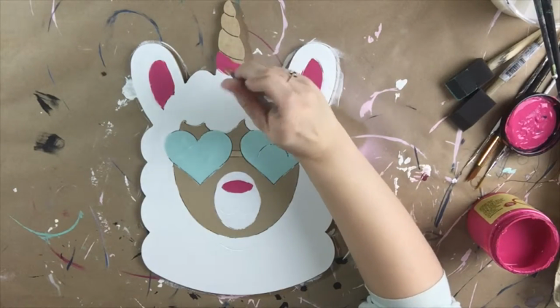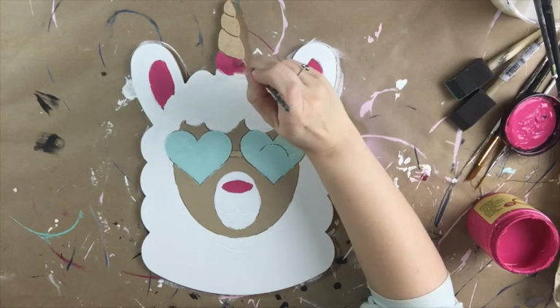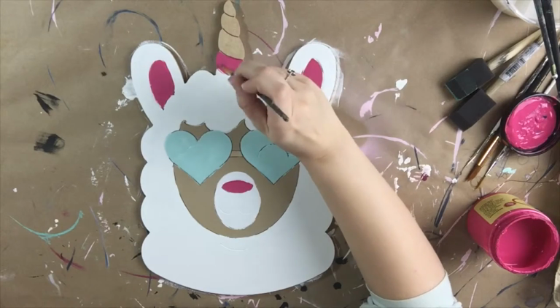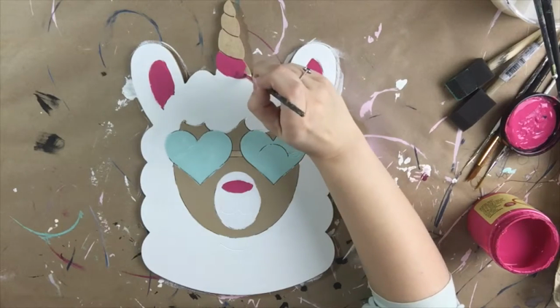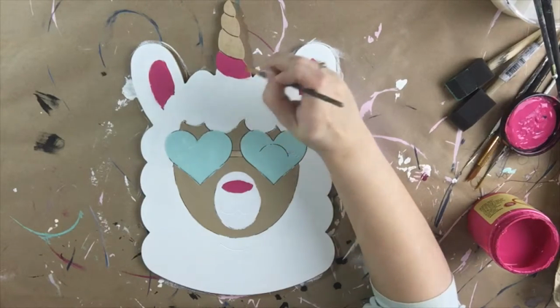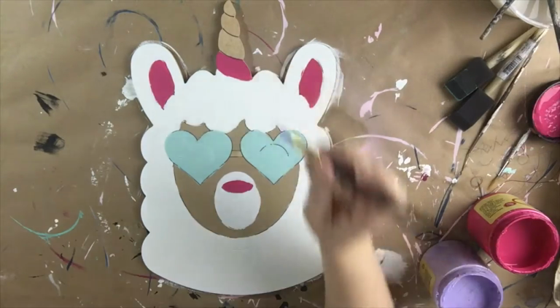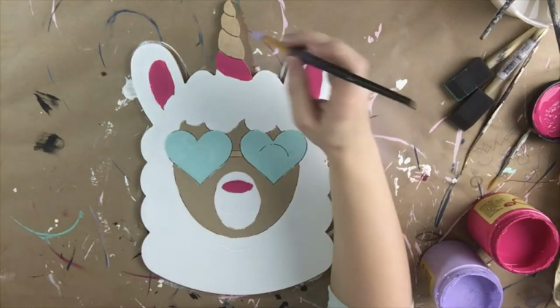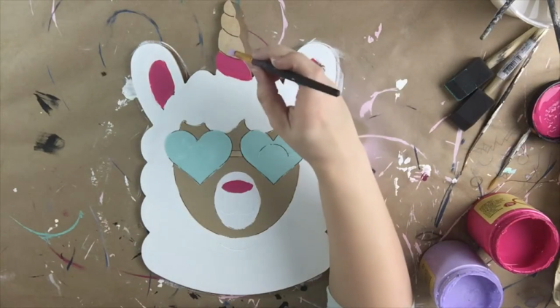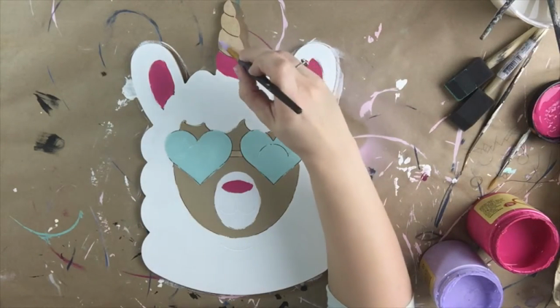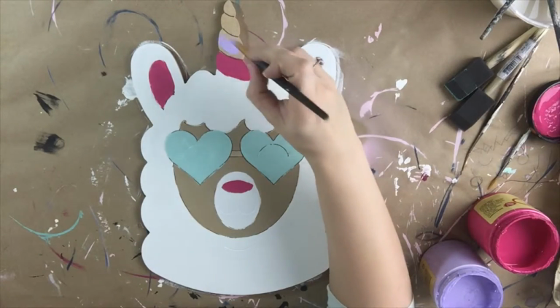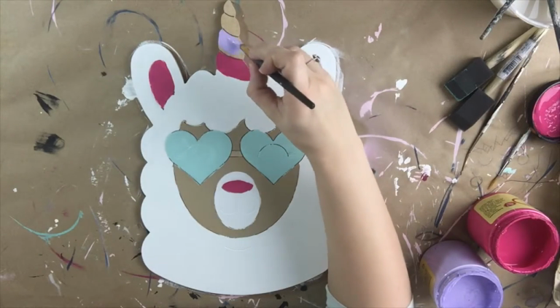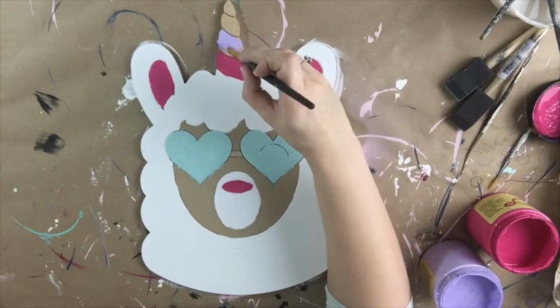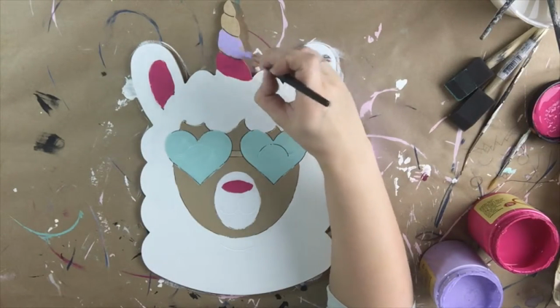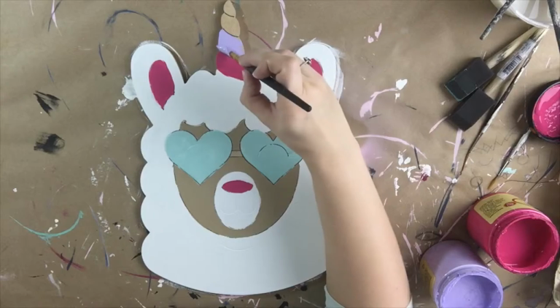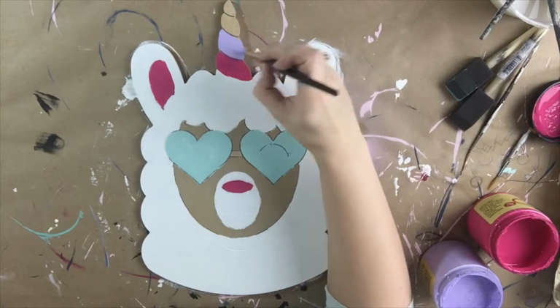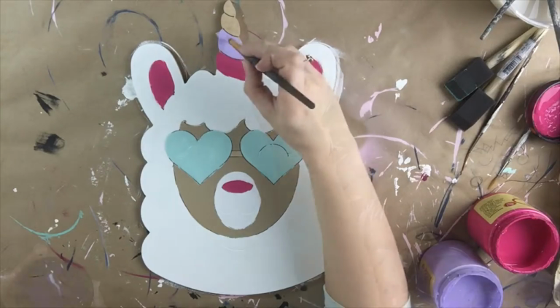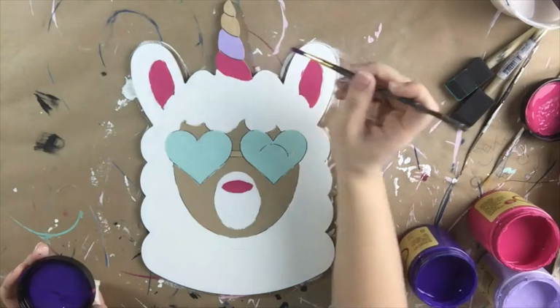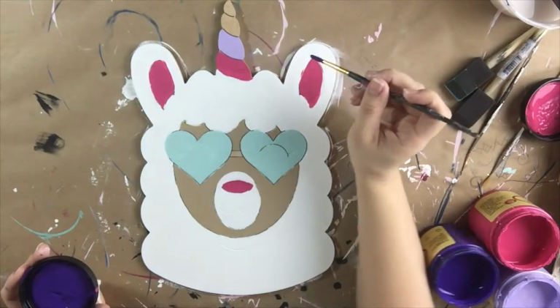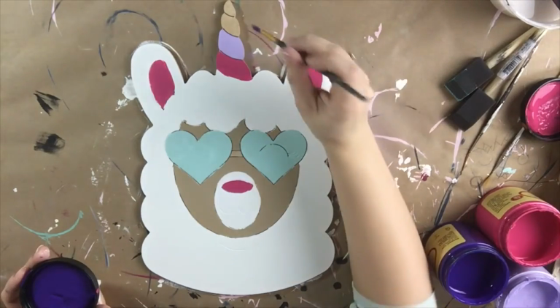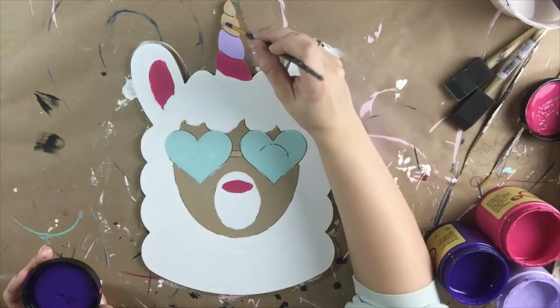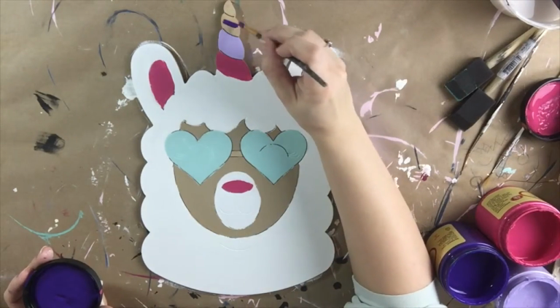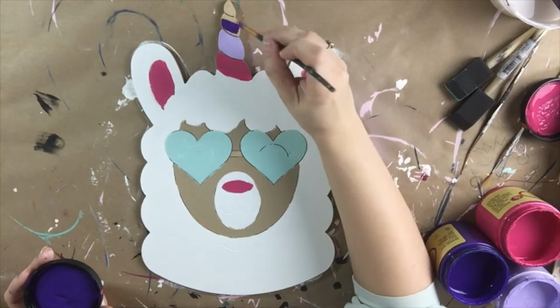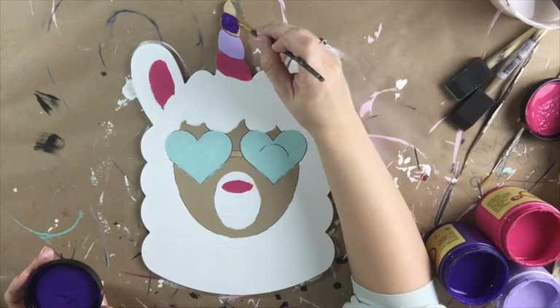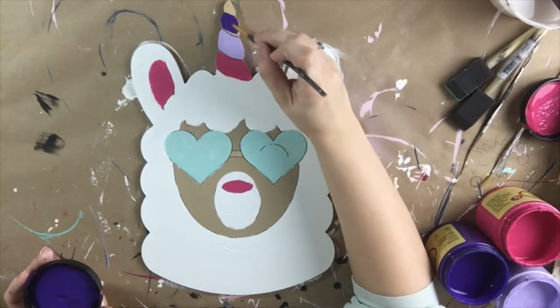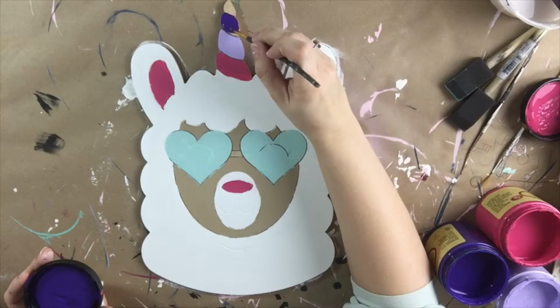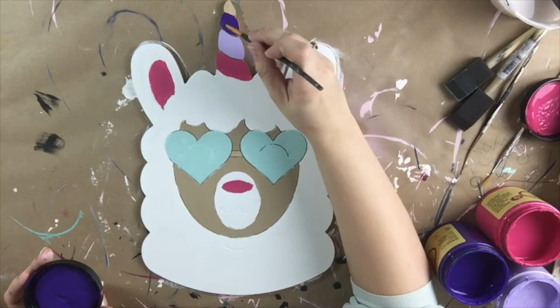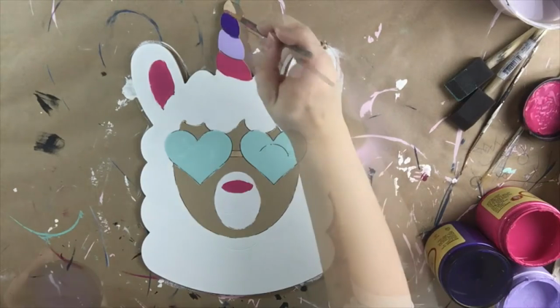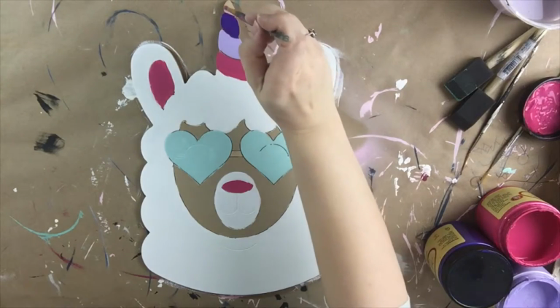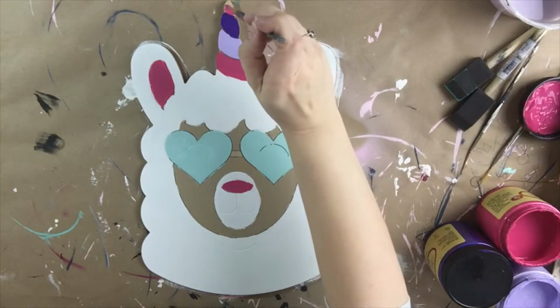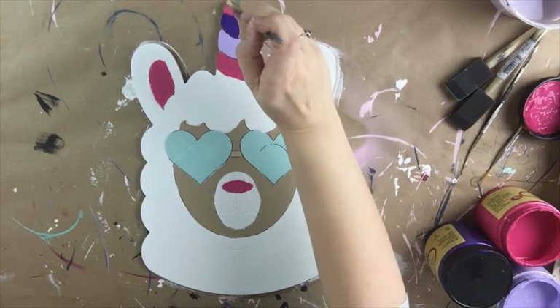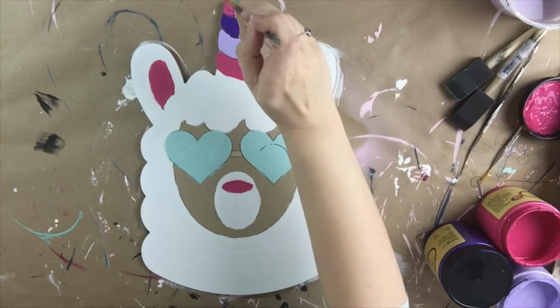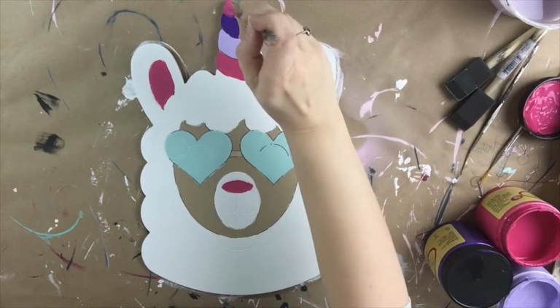So really easy — just paint inside the lines here. I'm doing a couple of different colors on her horn: a pink, a light purple, a dark purple, and then I'm going to come back with the pink again.